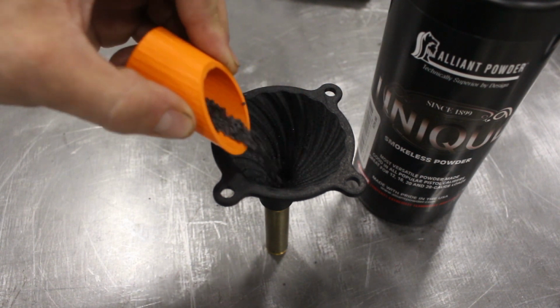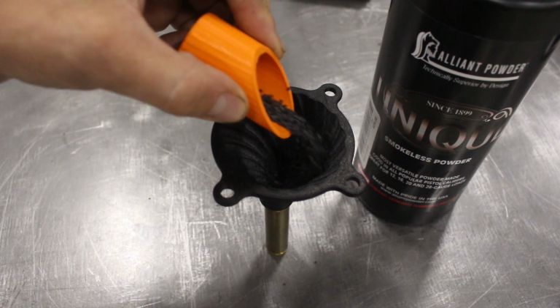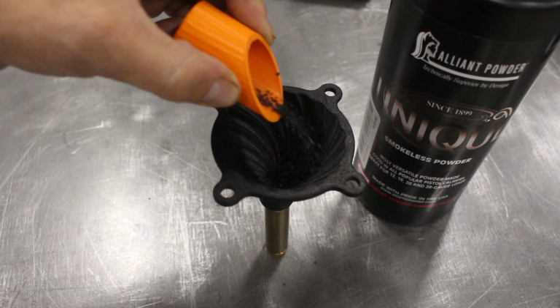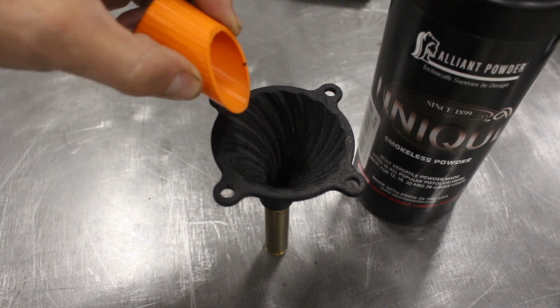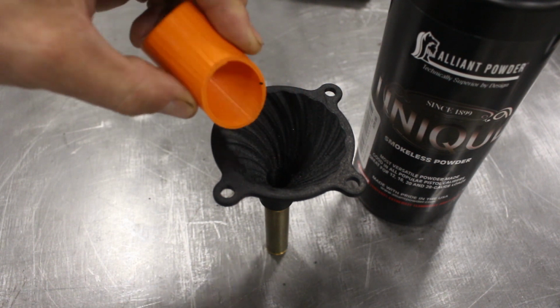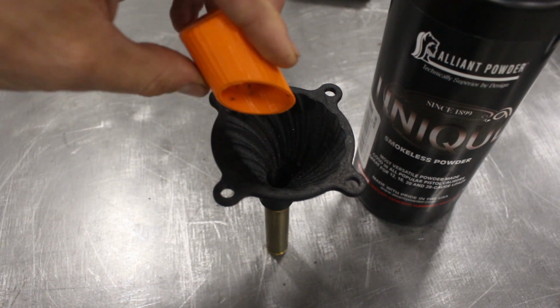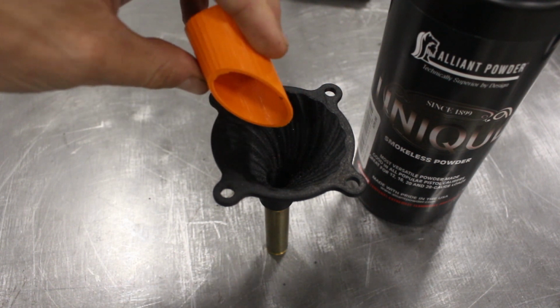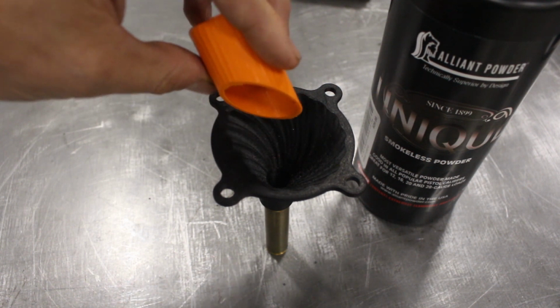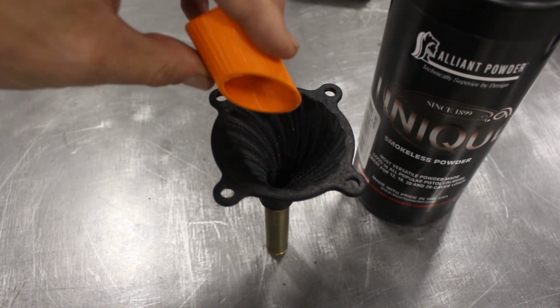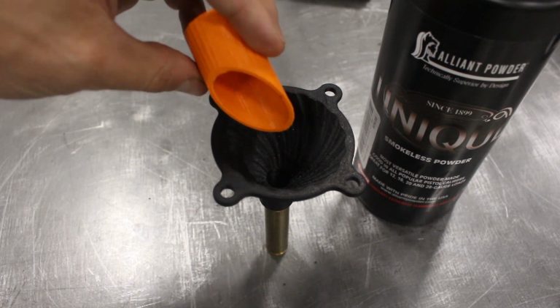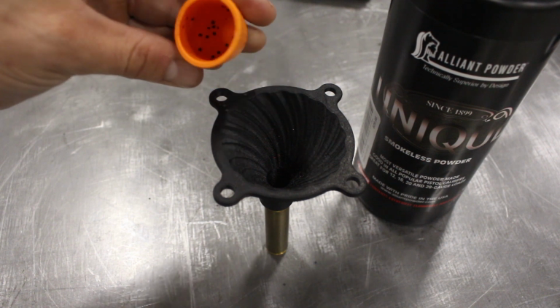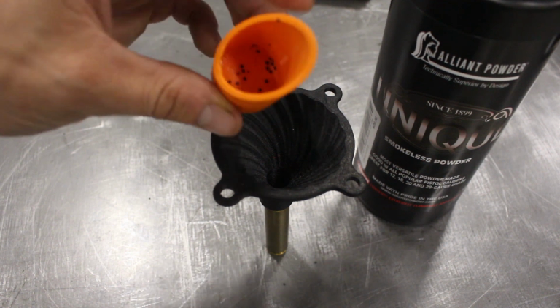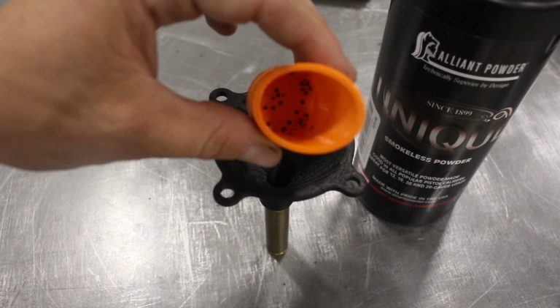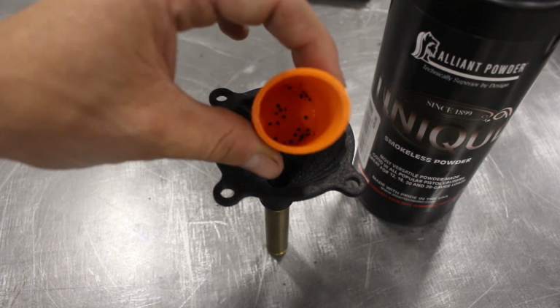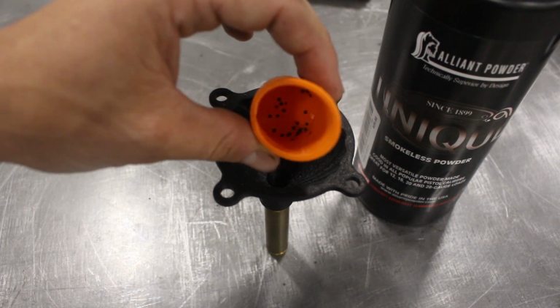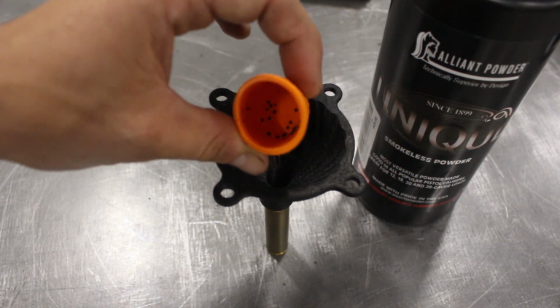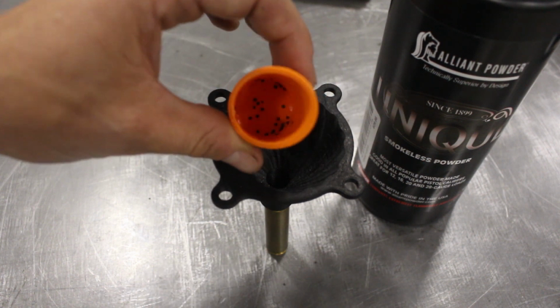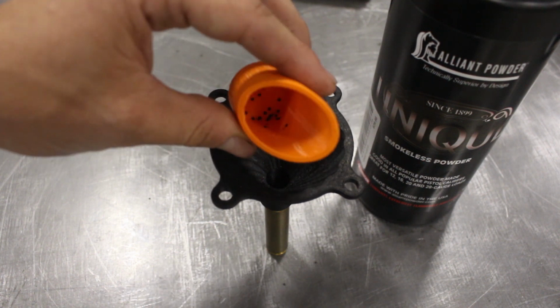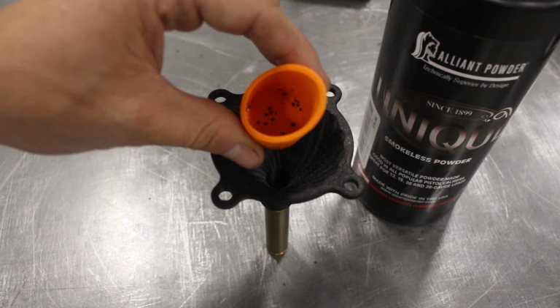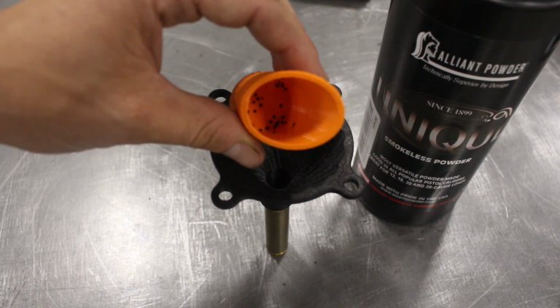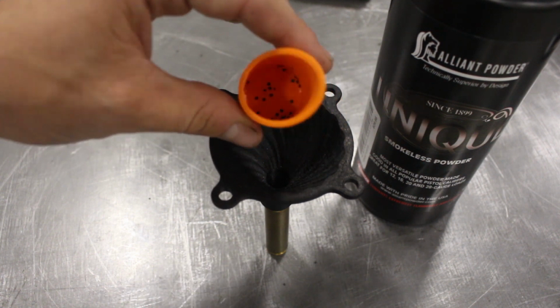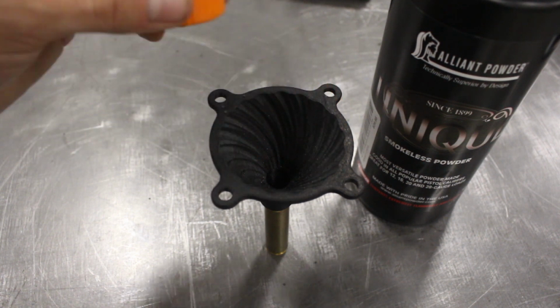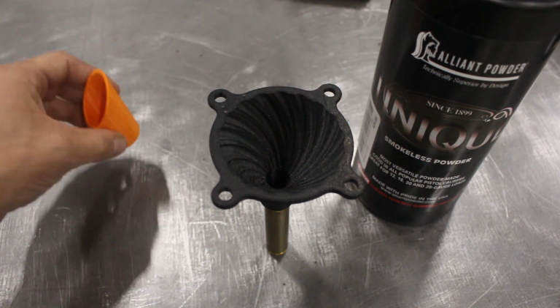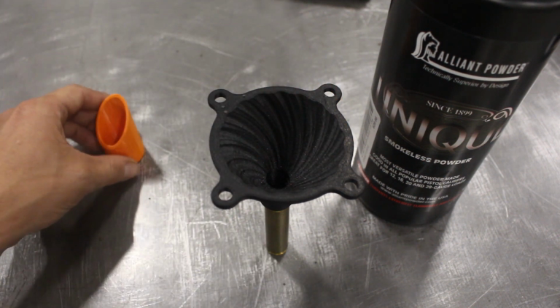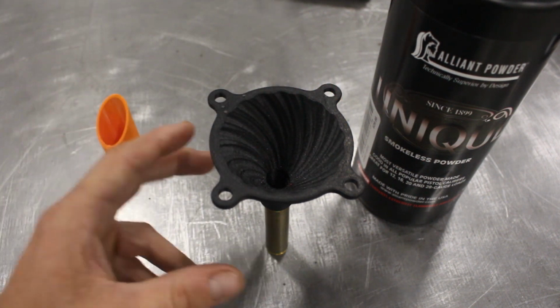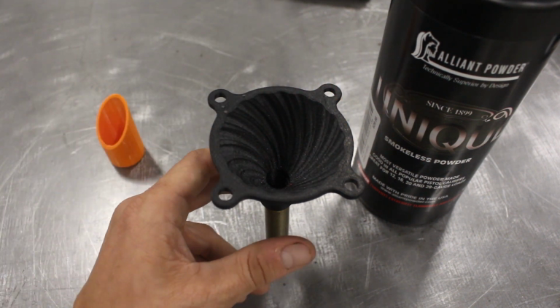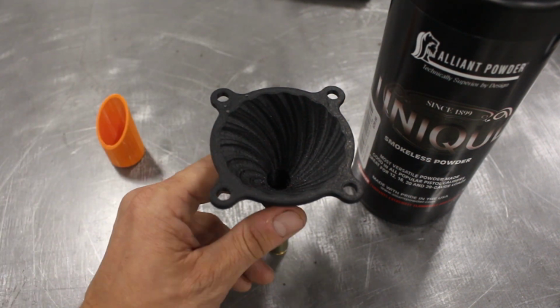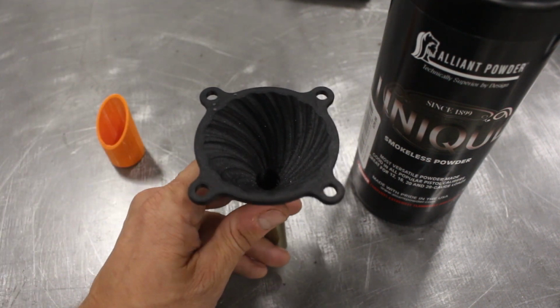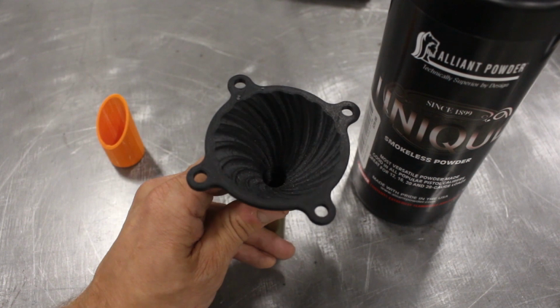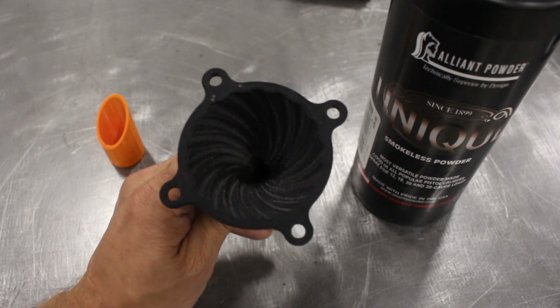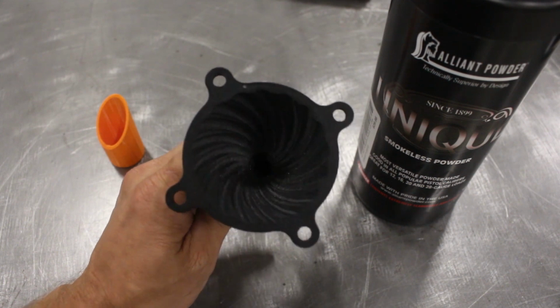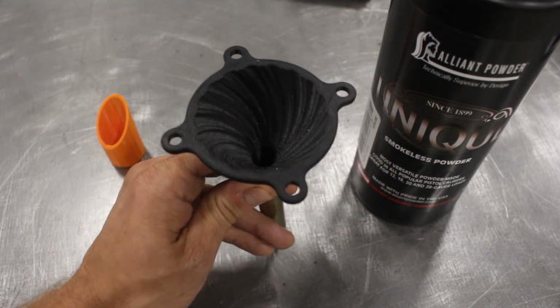Spilled a little bit there. There you go — you can see it clinging to the inside of this plastic, but not in the funnel.